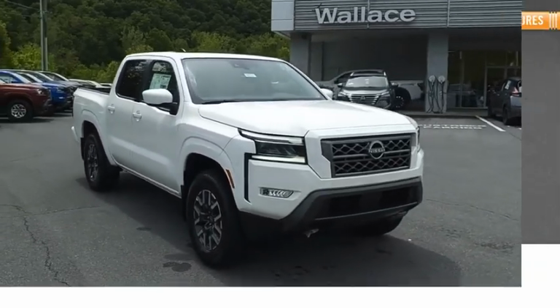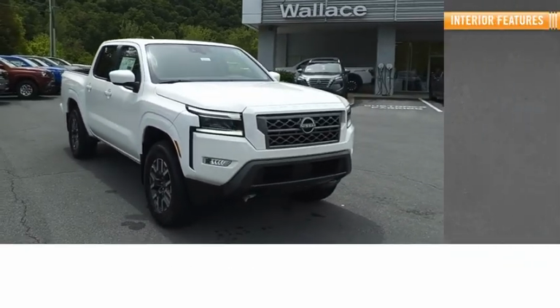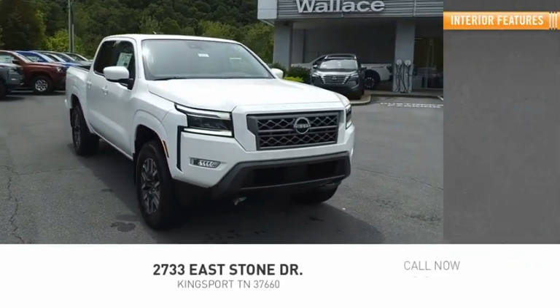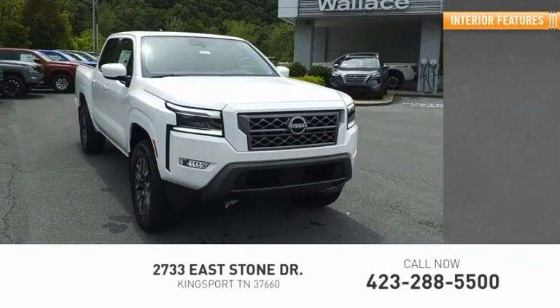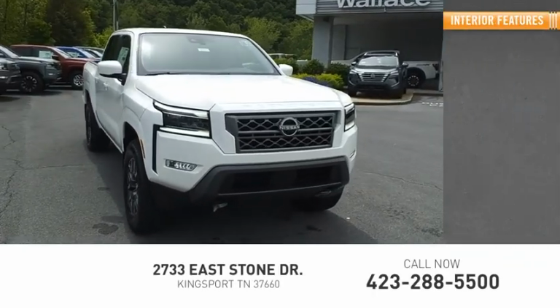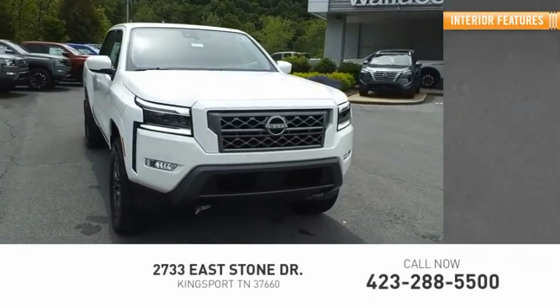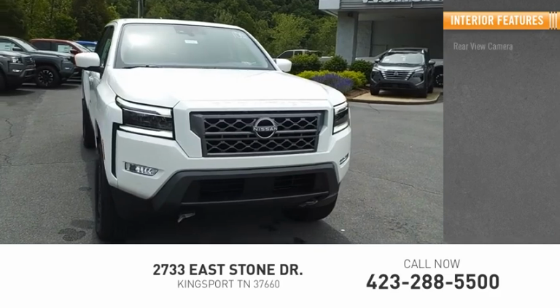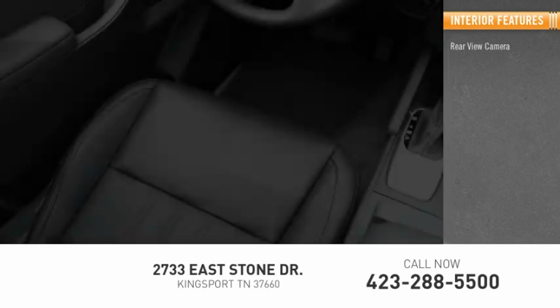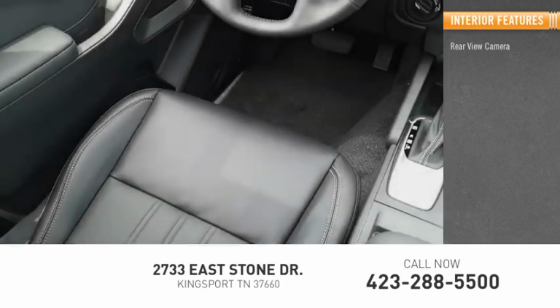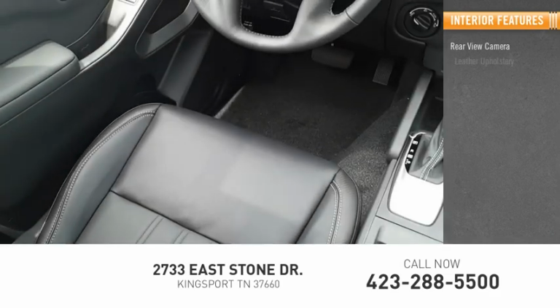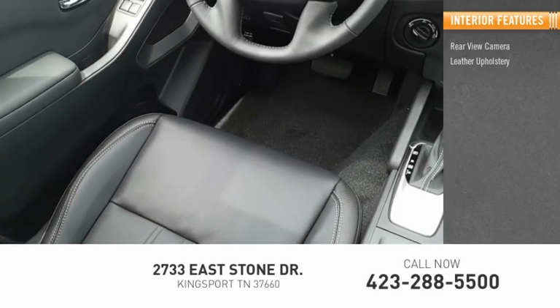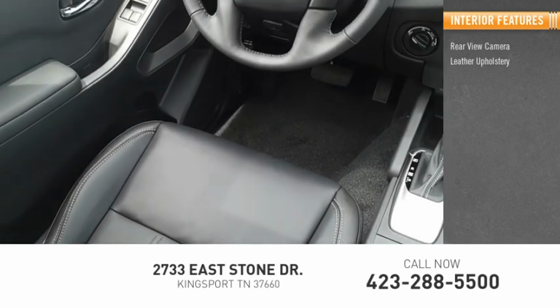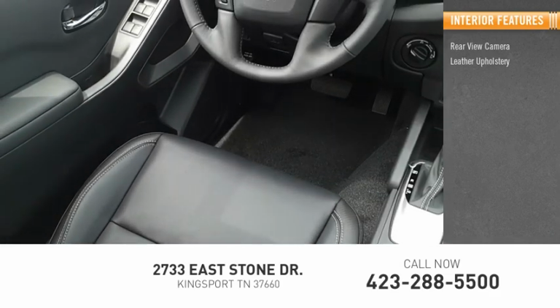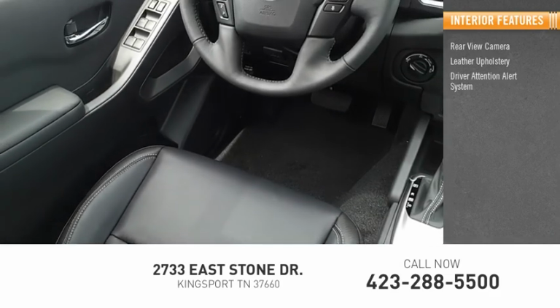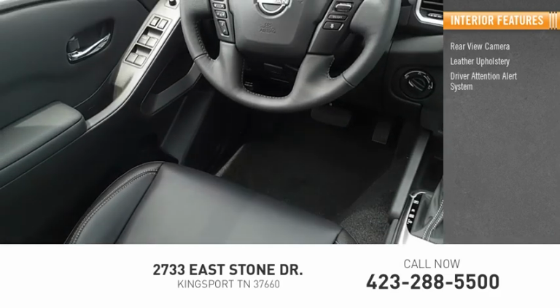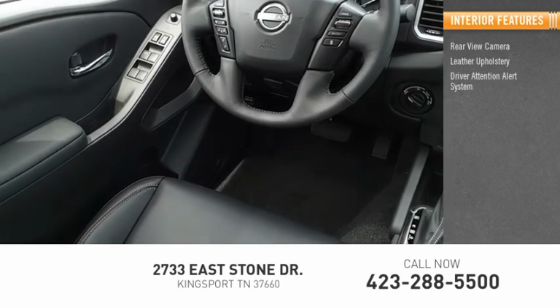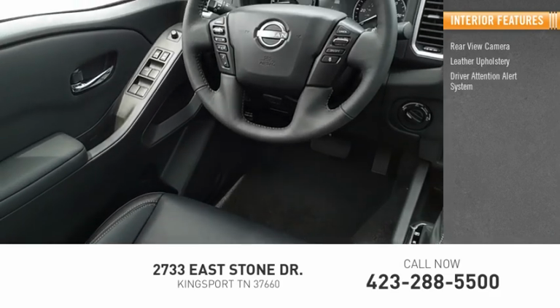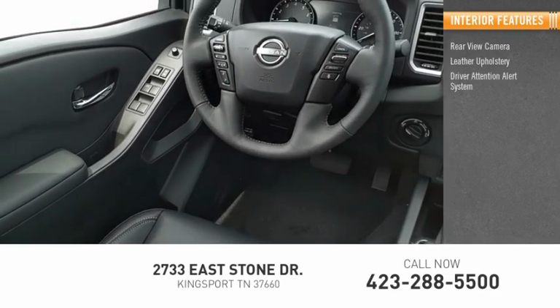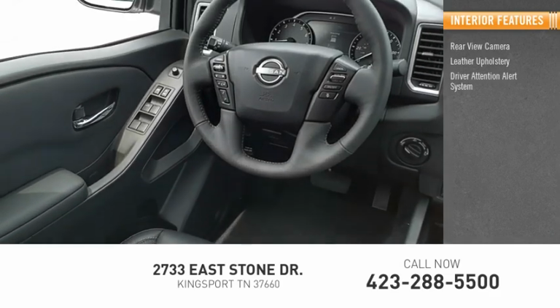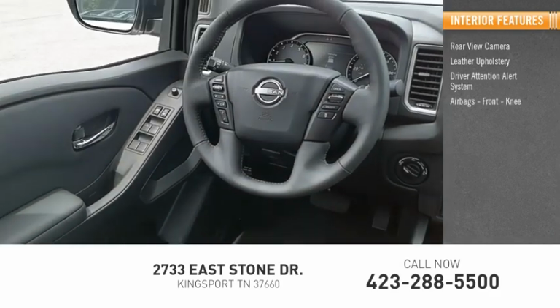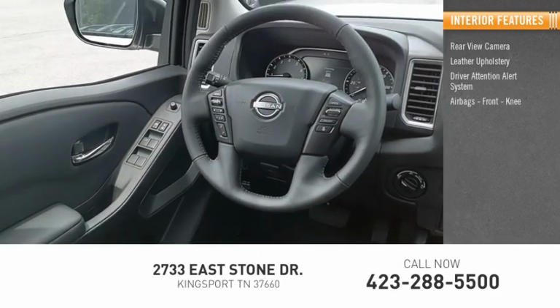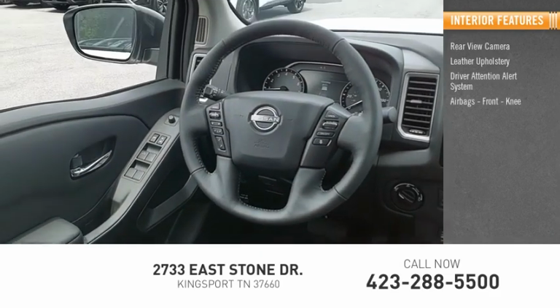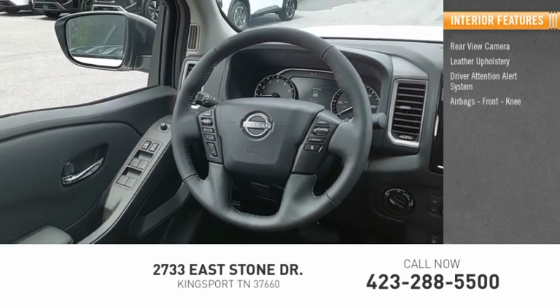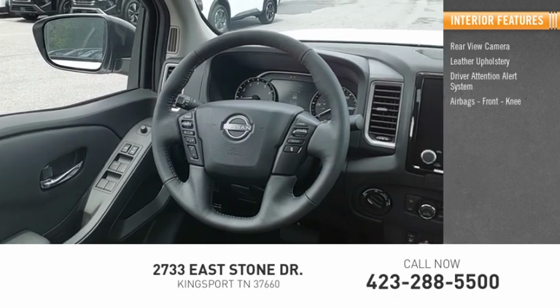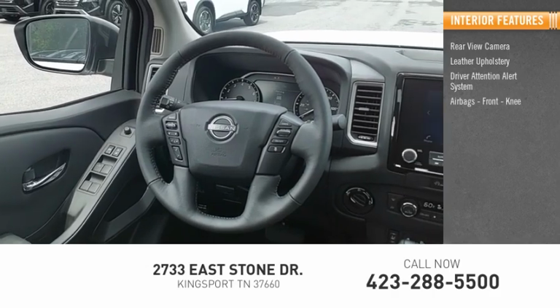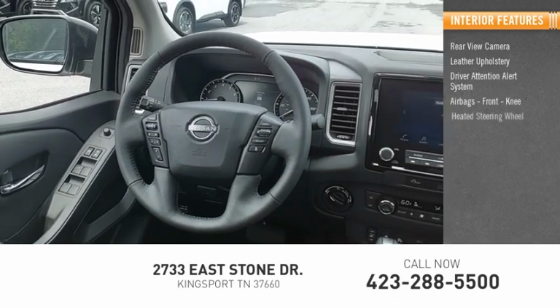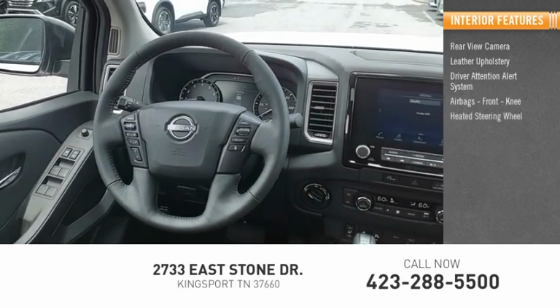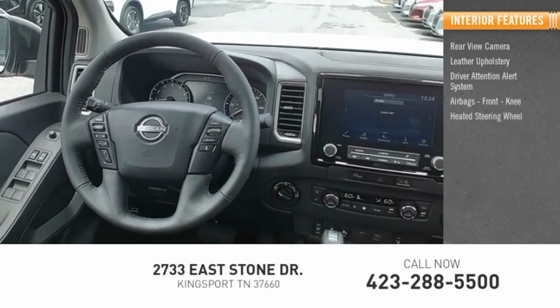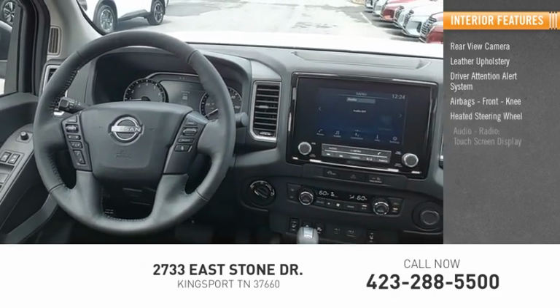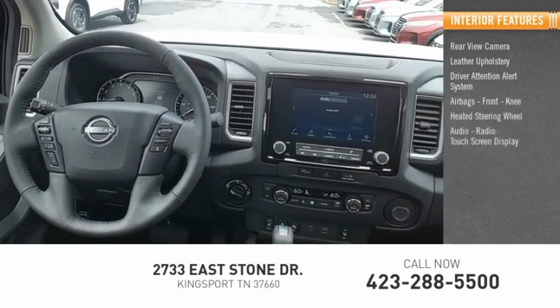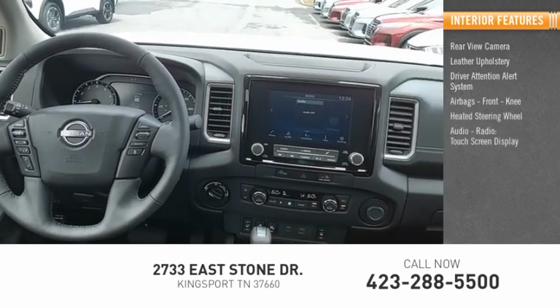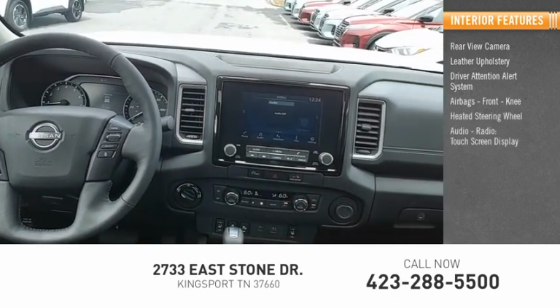Inside you'll find rear view camera, leather upholstery, driver attention alert system, airbags, front knee airbags, heated steering wheel, audio radio.